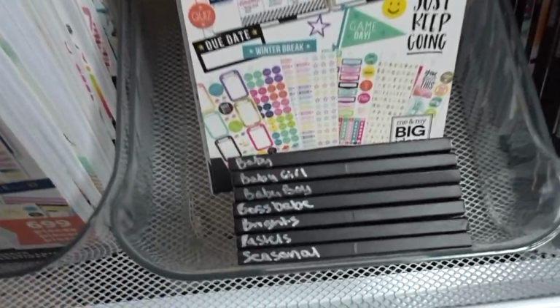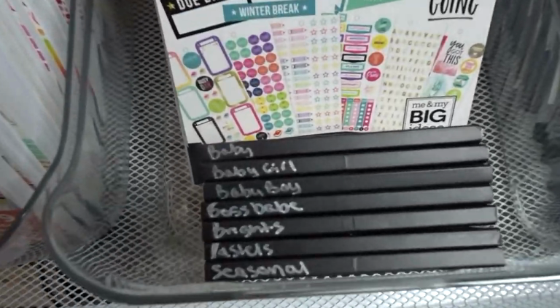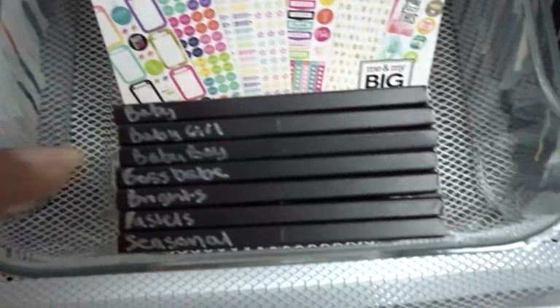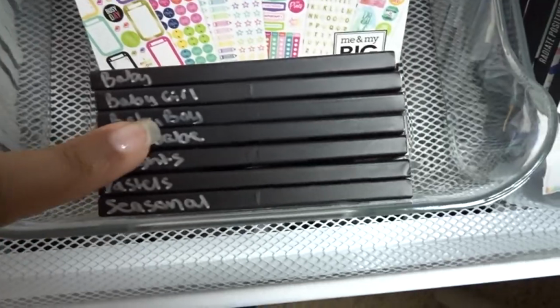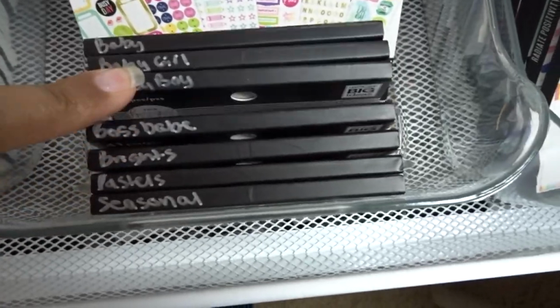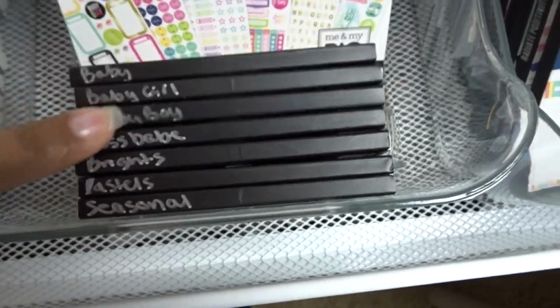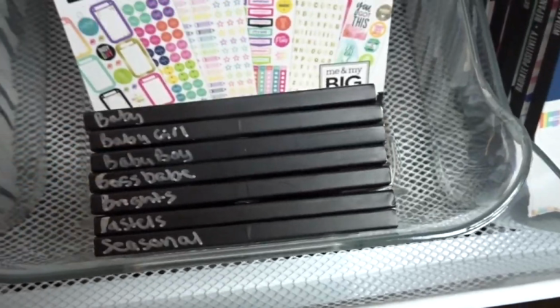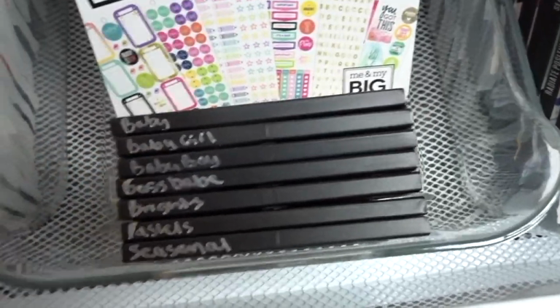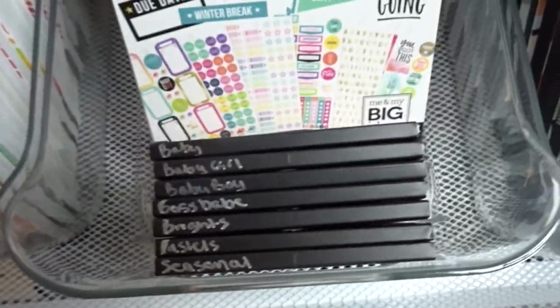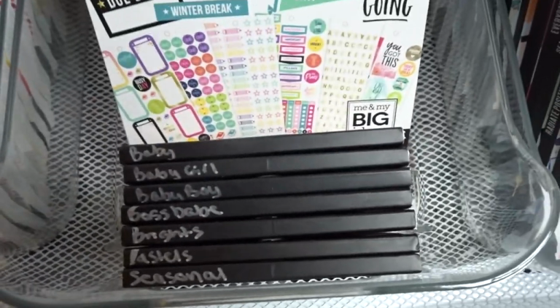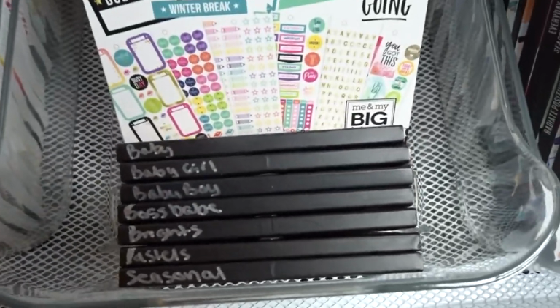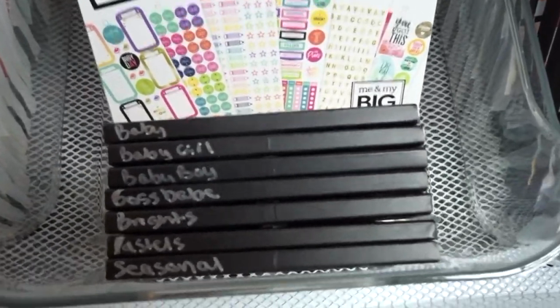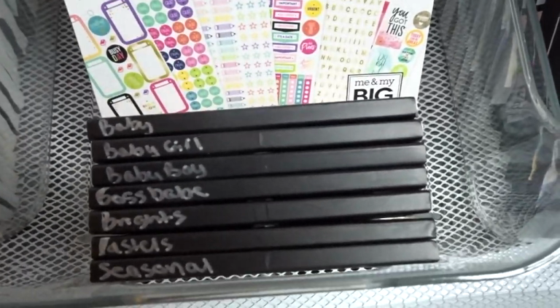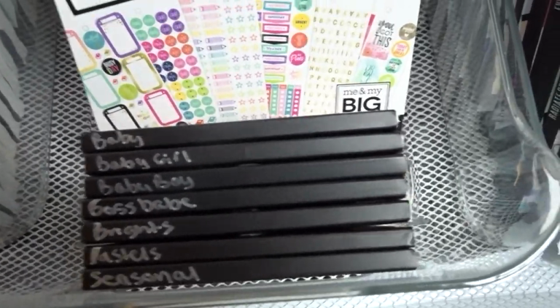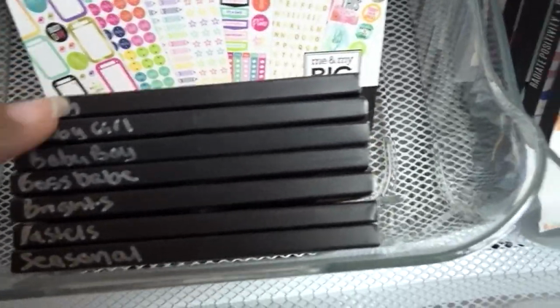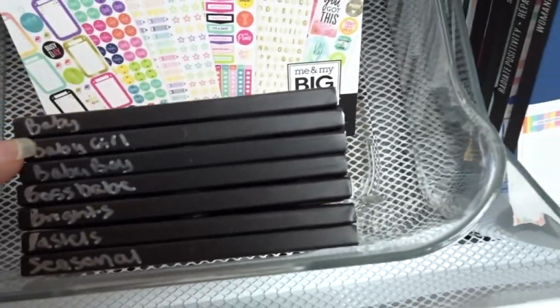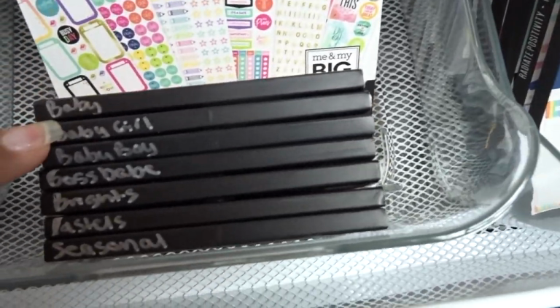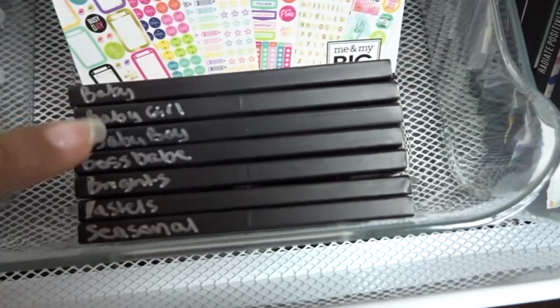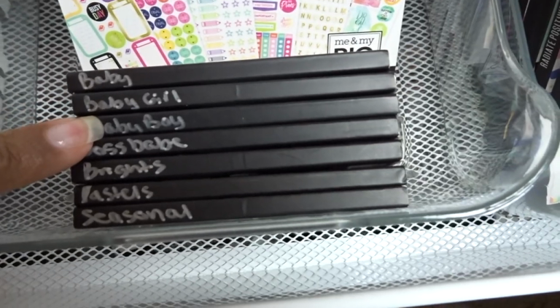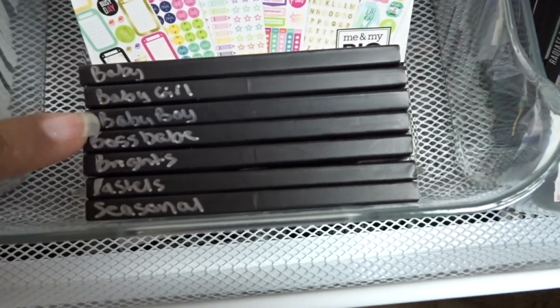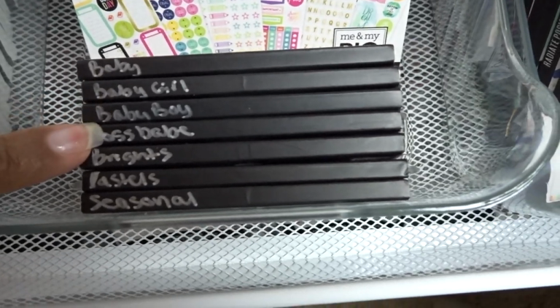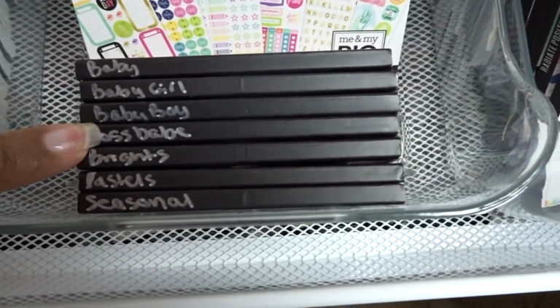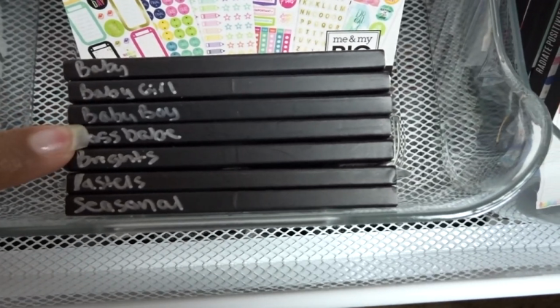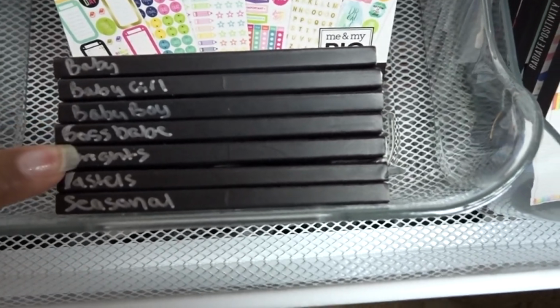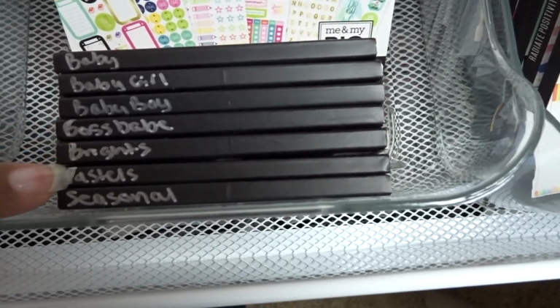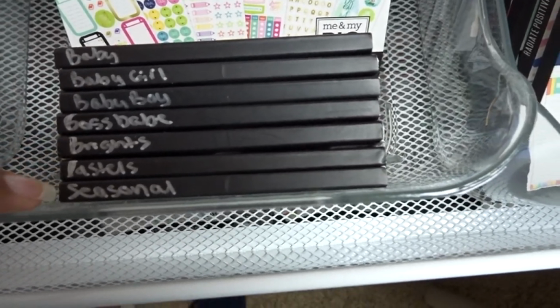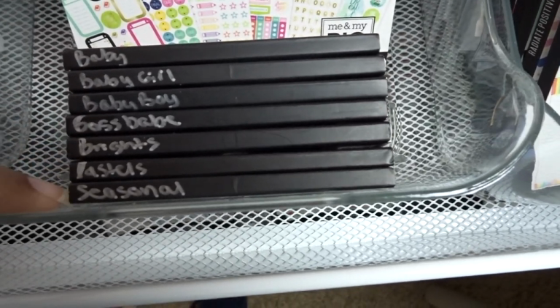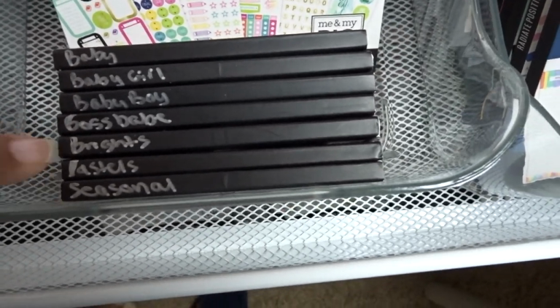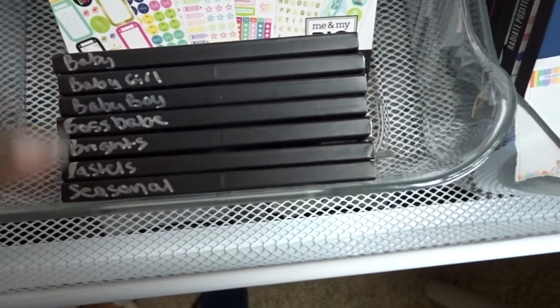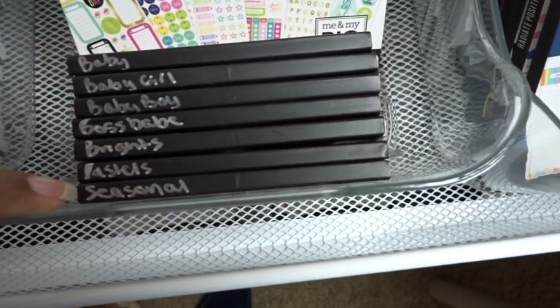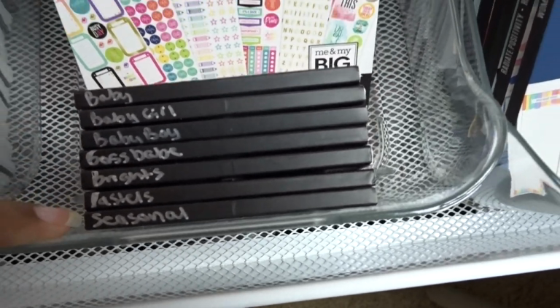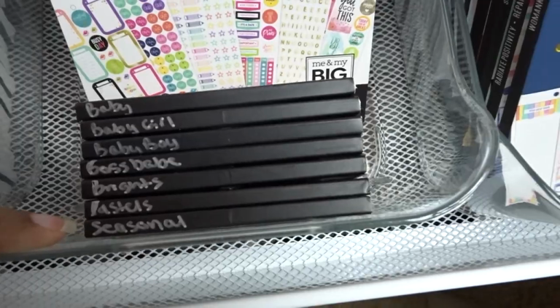Right here are just some mini packs that I didn't put in the binder — the newer ones: baby girl, baby boy, boss babe, brights, pastels, and seasonal from the Rongrong release.